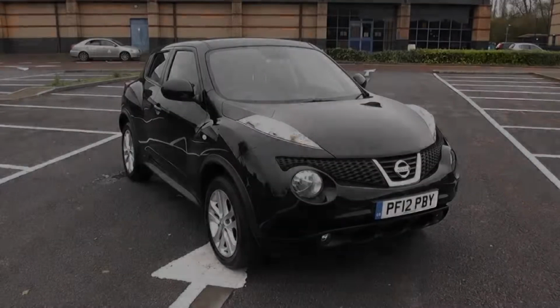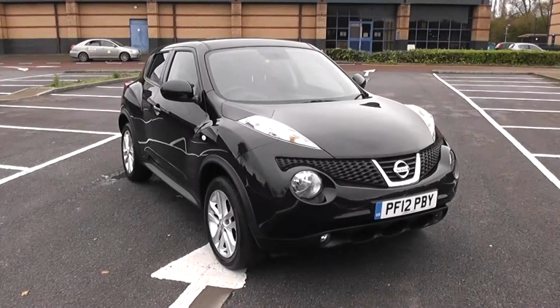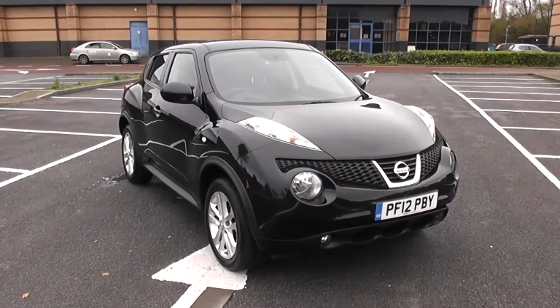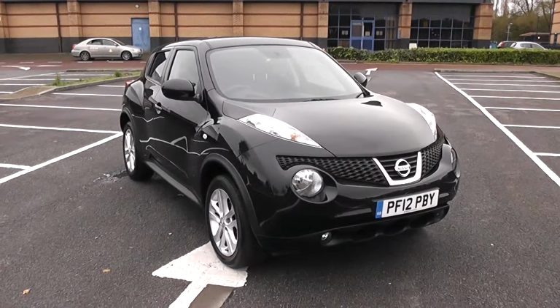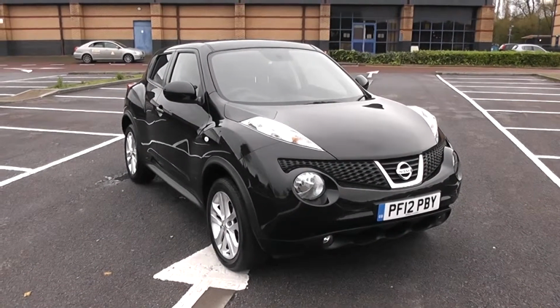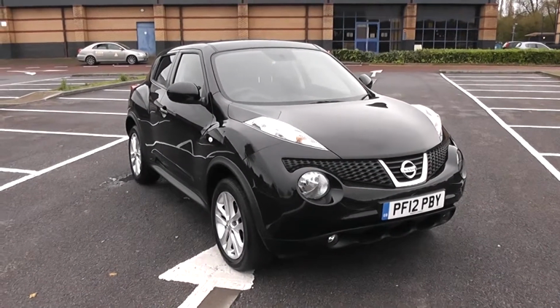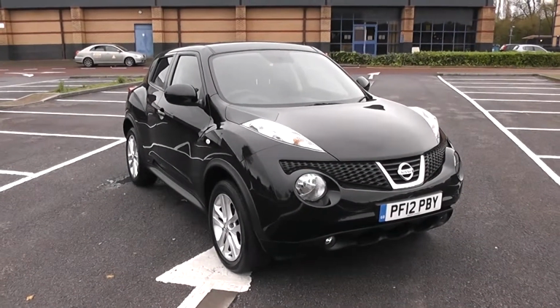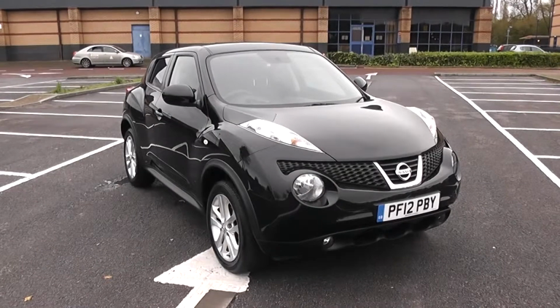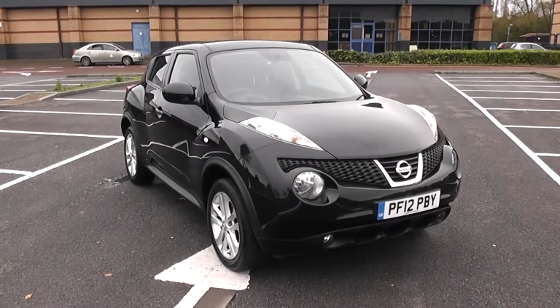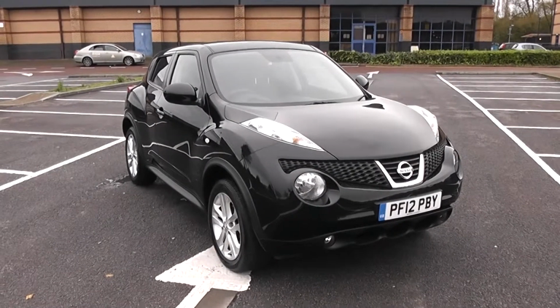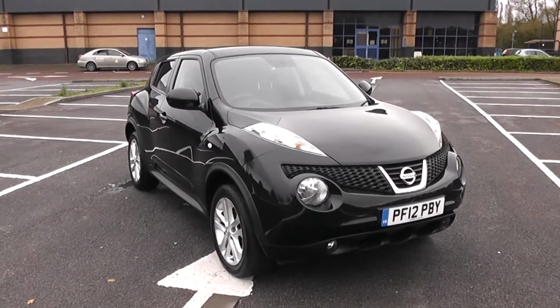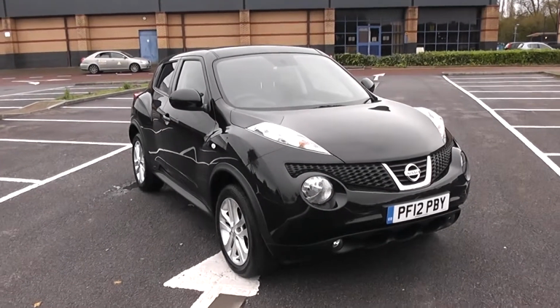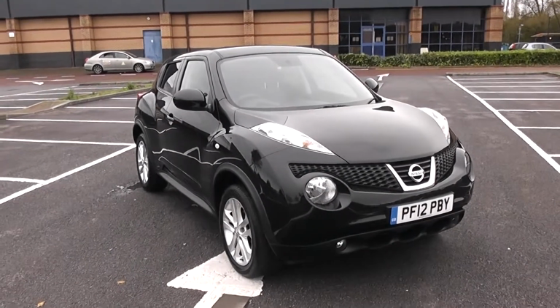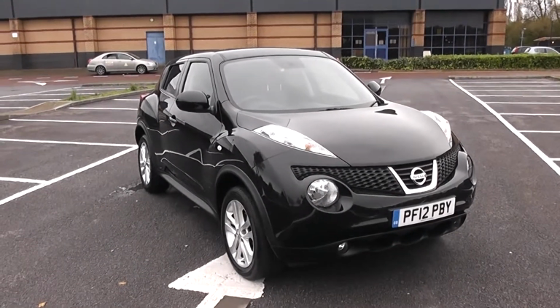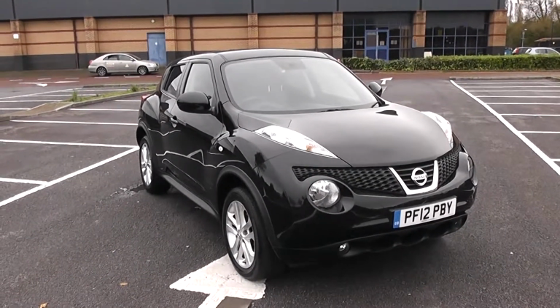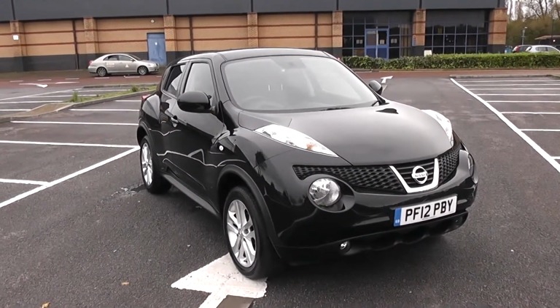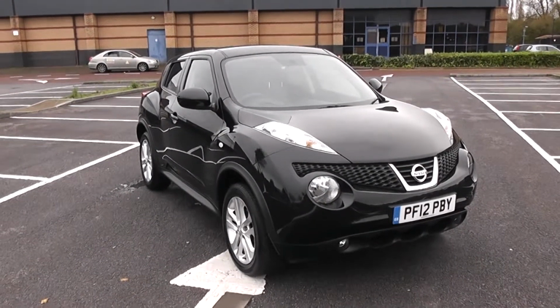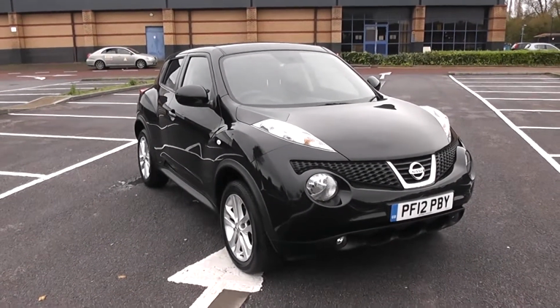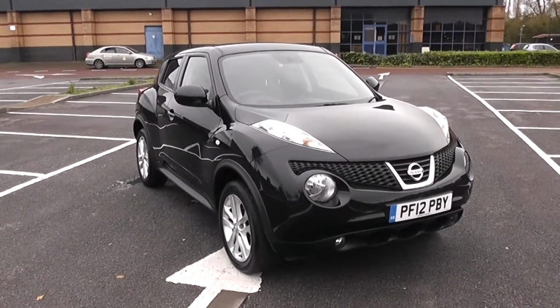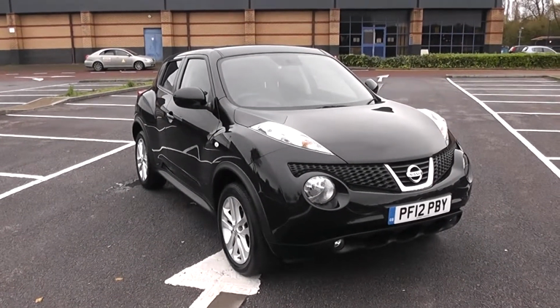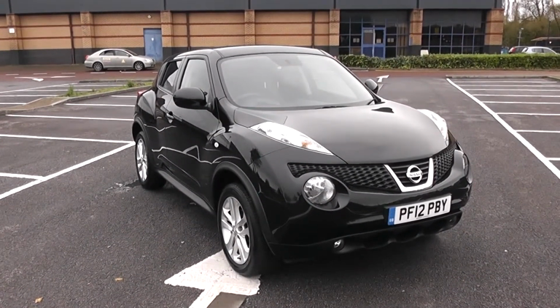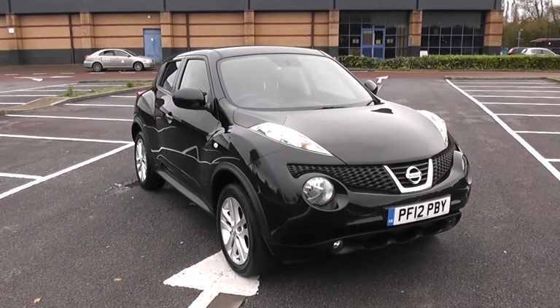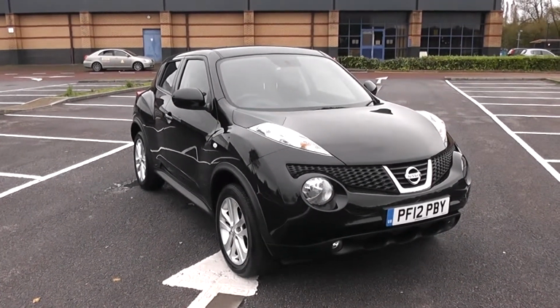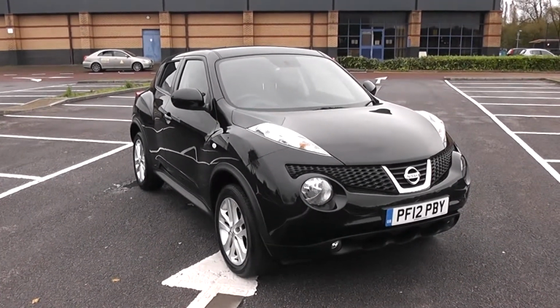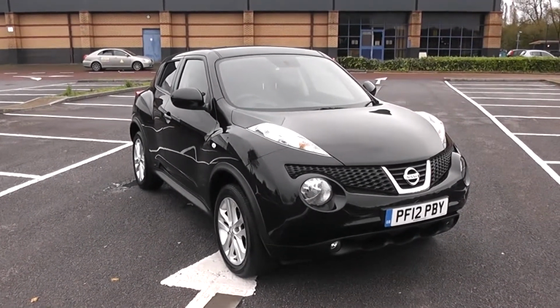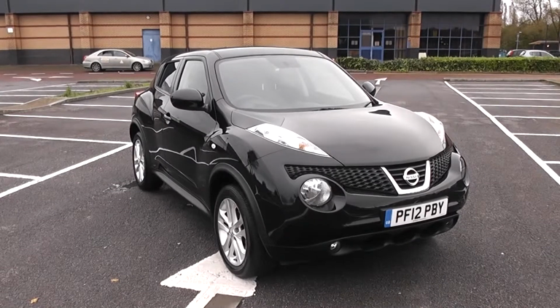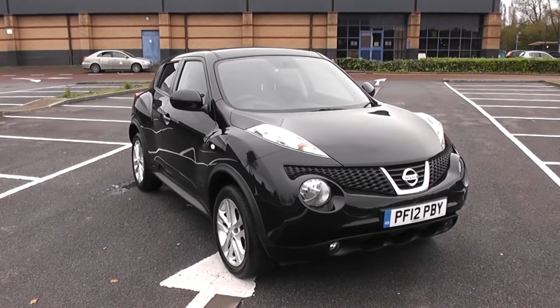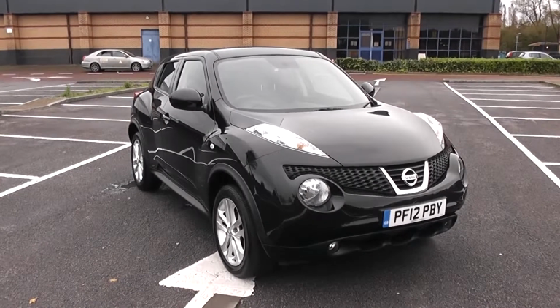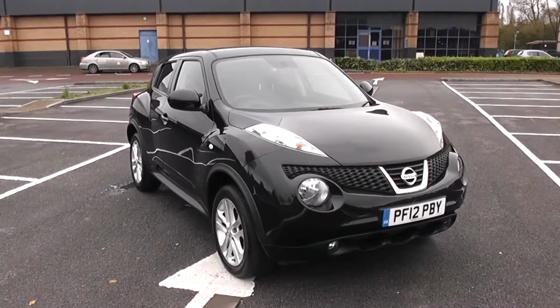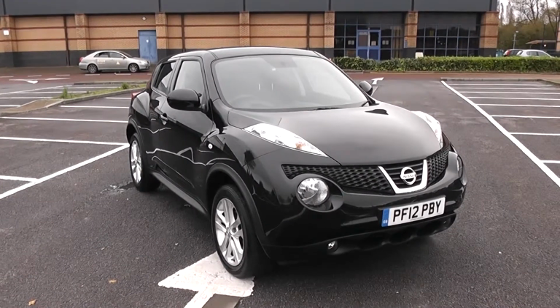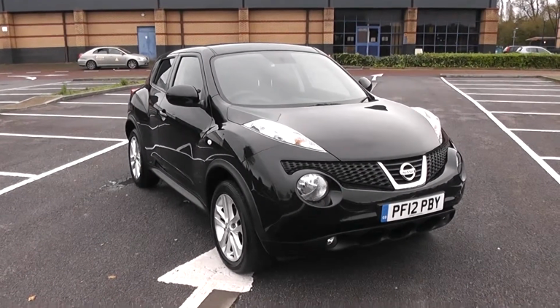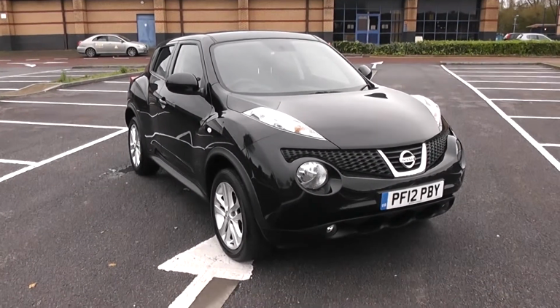Welcome to Wessex Garages in Newport. Today we have for you a Nissan Tuca Center Premium. This vehicle is in black and it's a petrol manual. Good to be giving you a tour of this vehicle today.